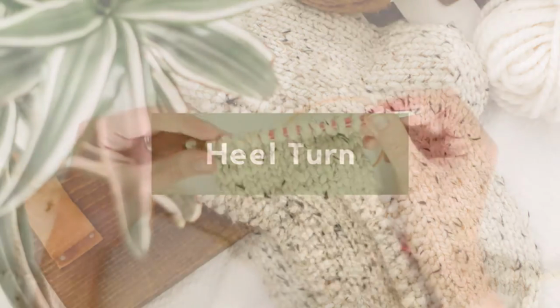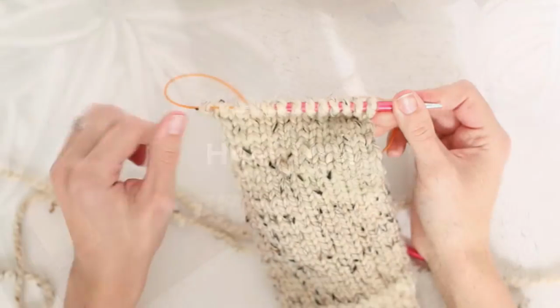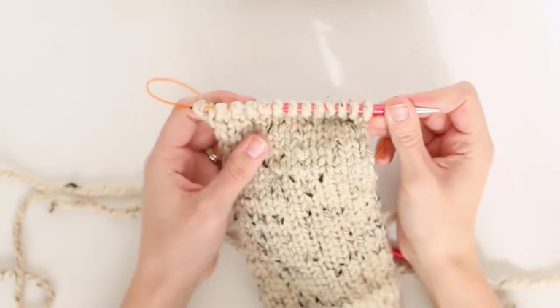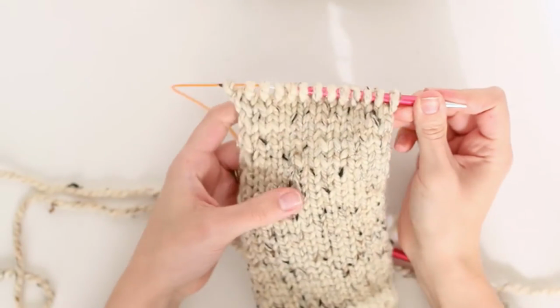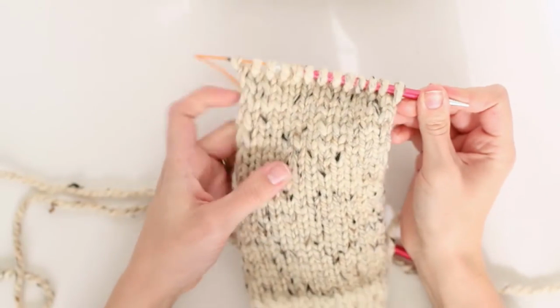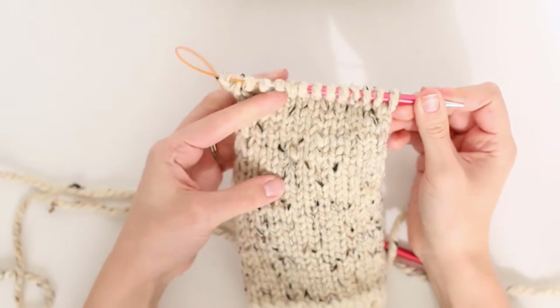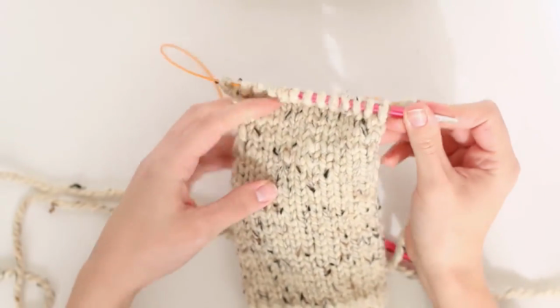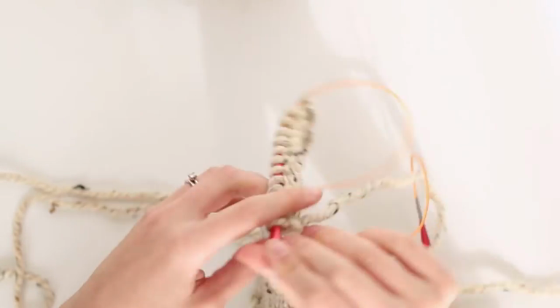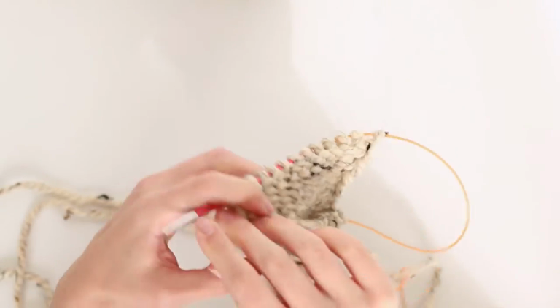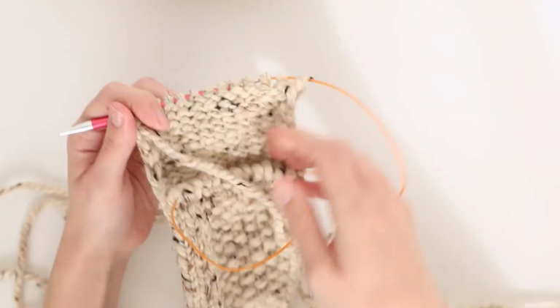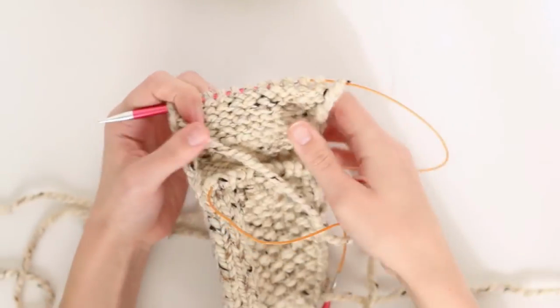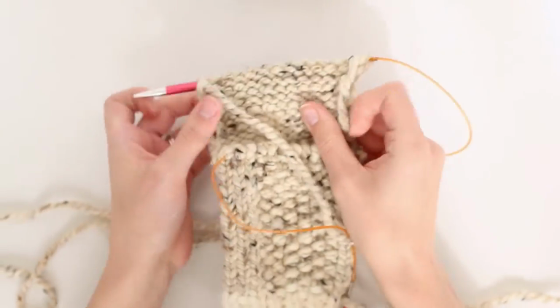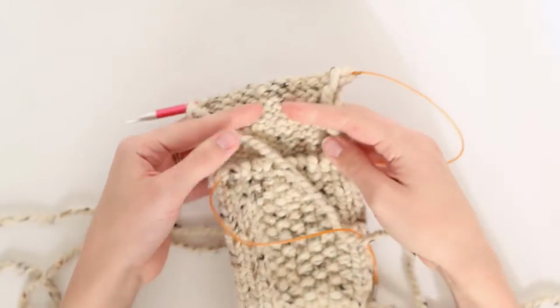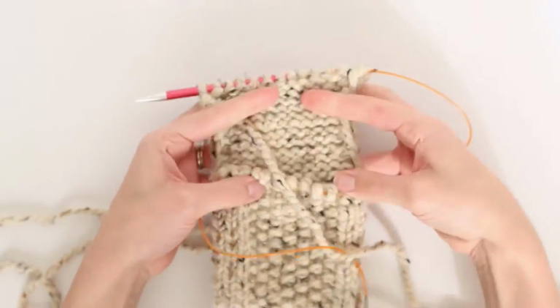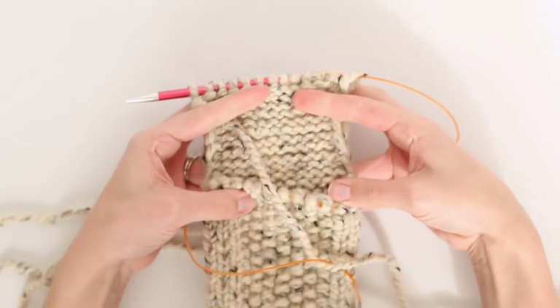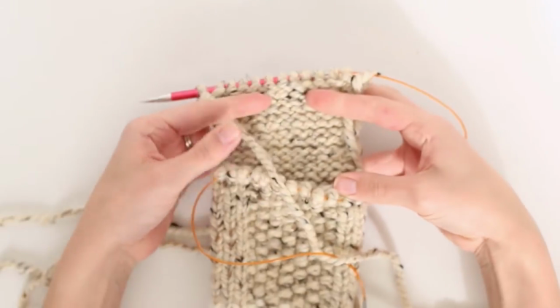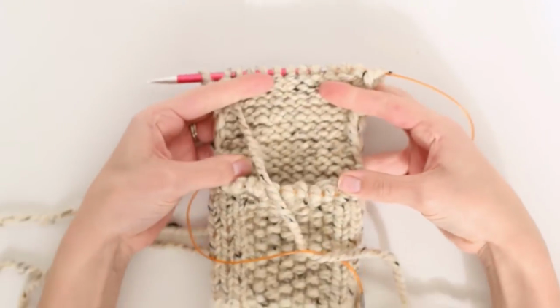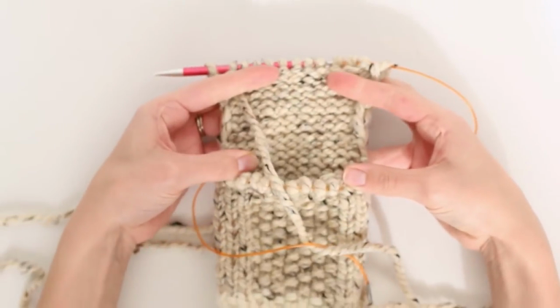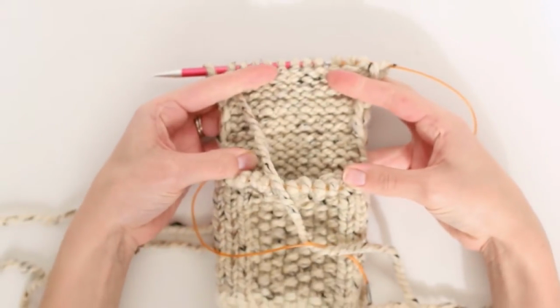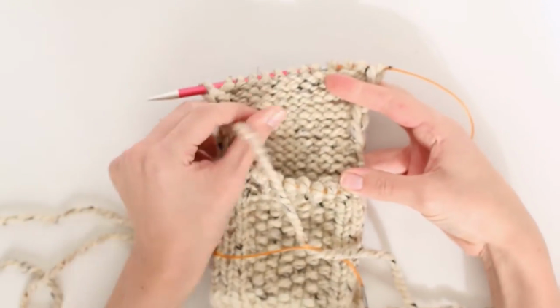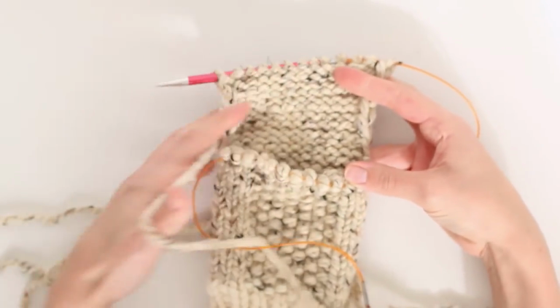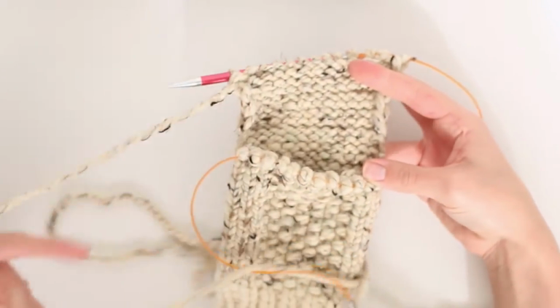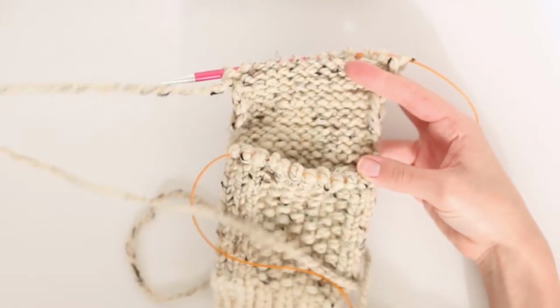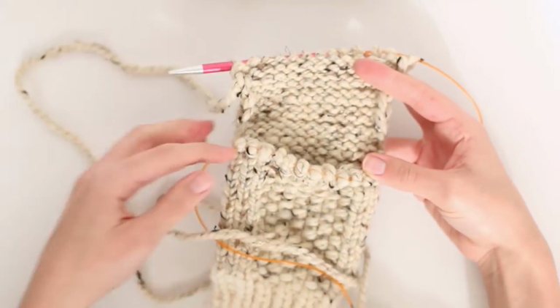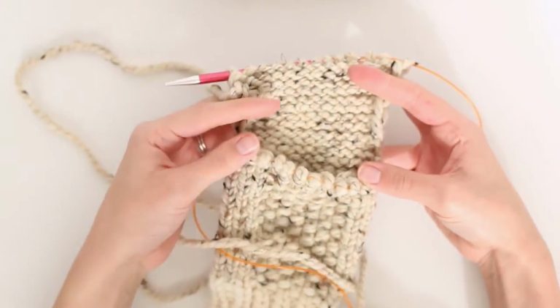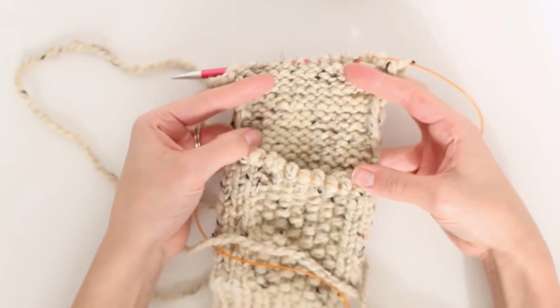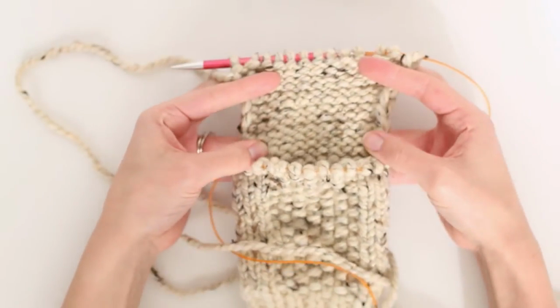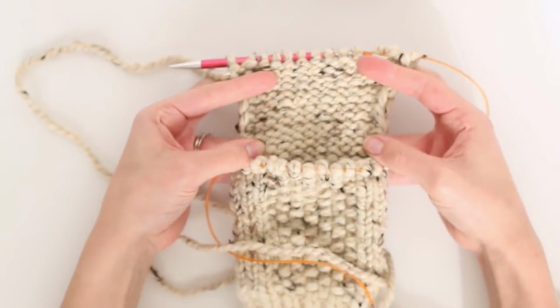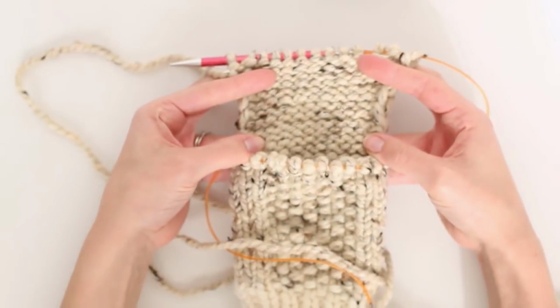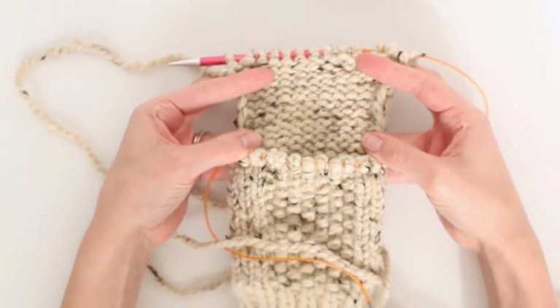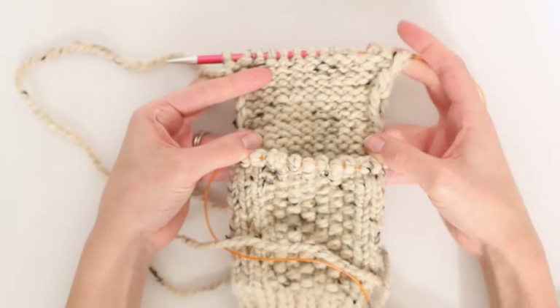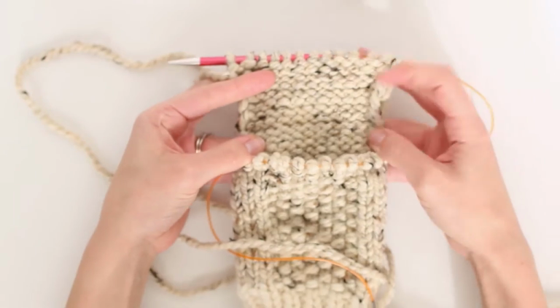I have now knit all the rows I need for my heel flap, so now we are going to work on the heel turn.